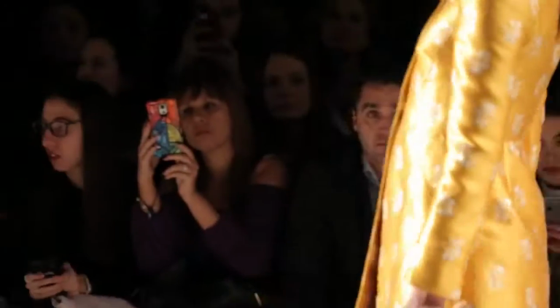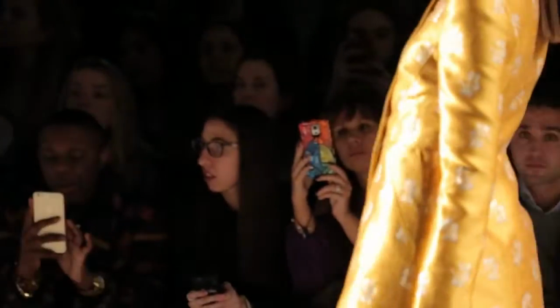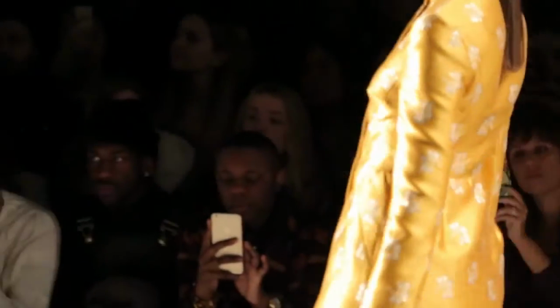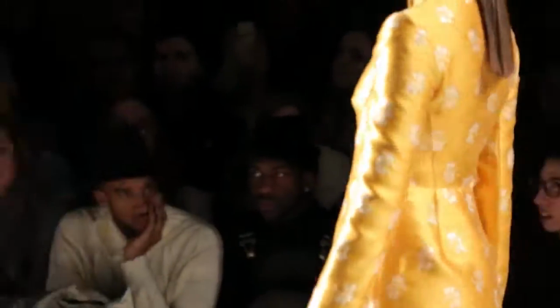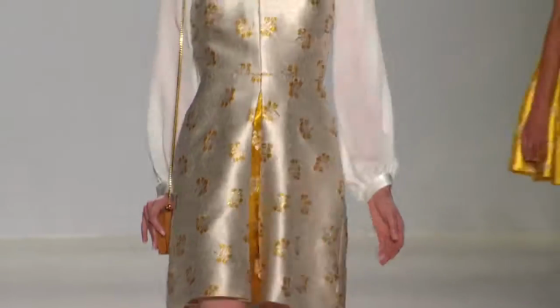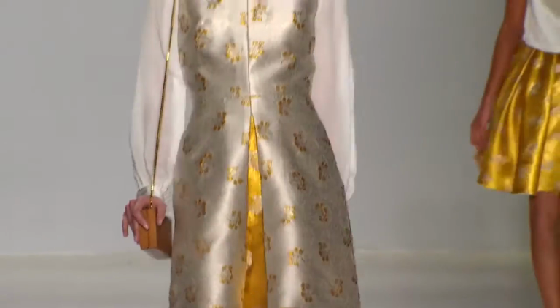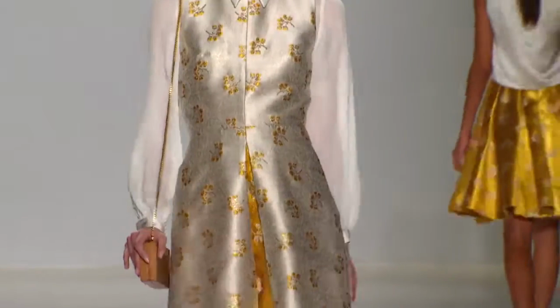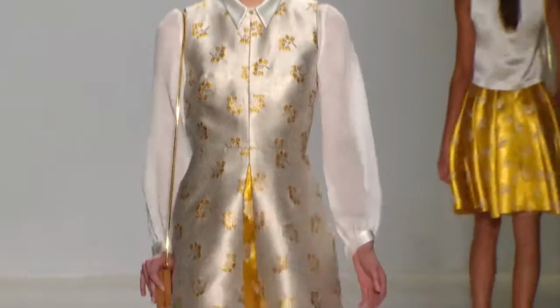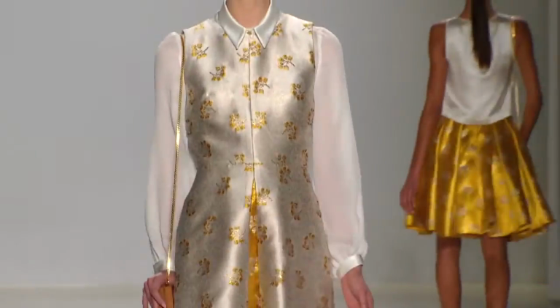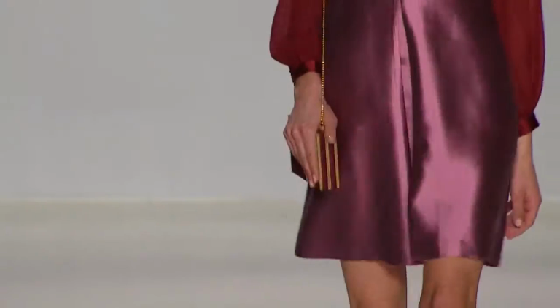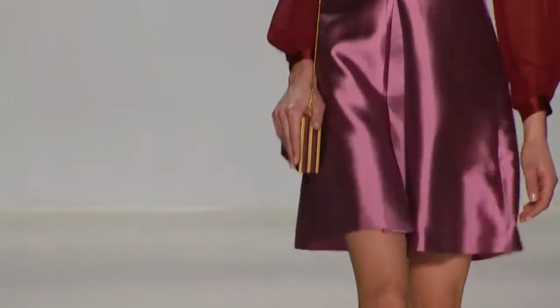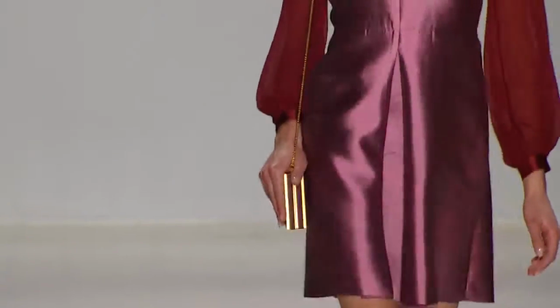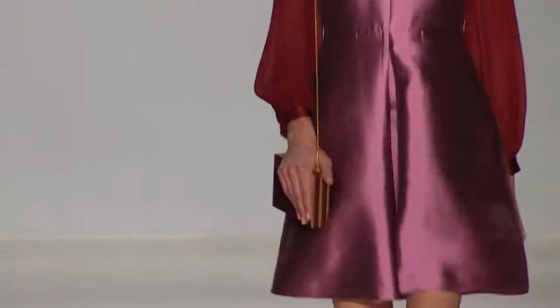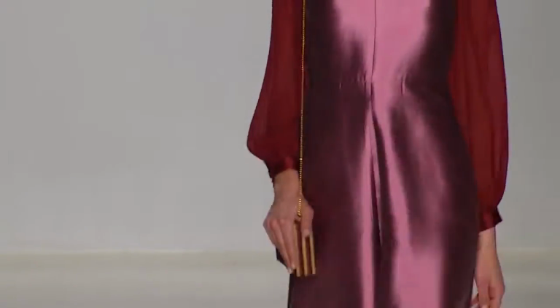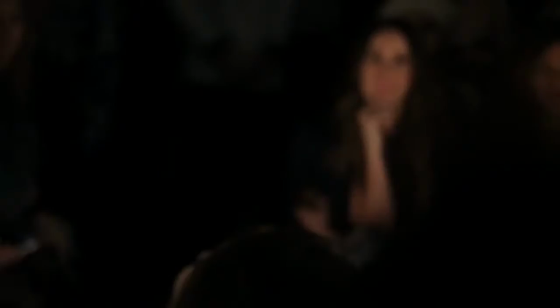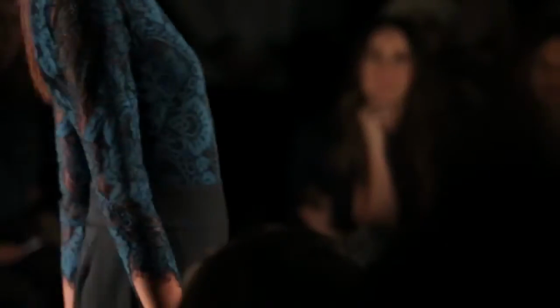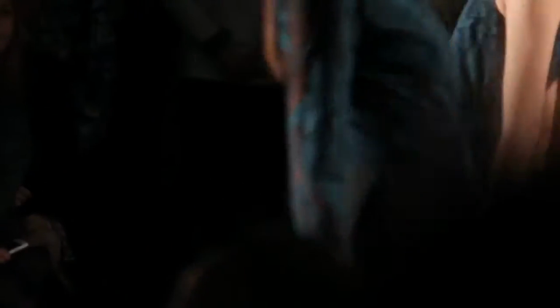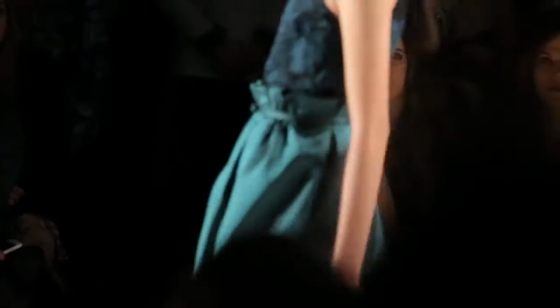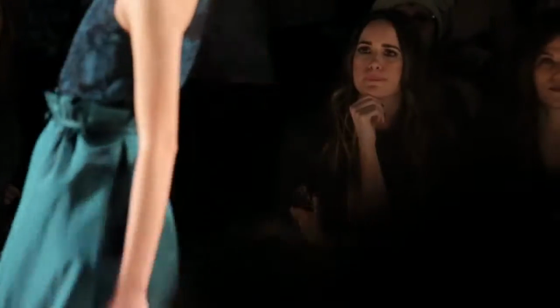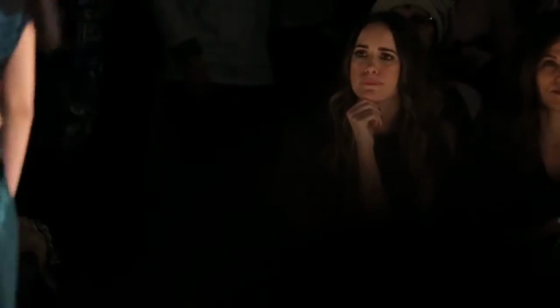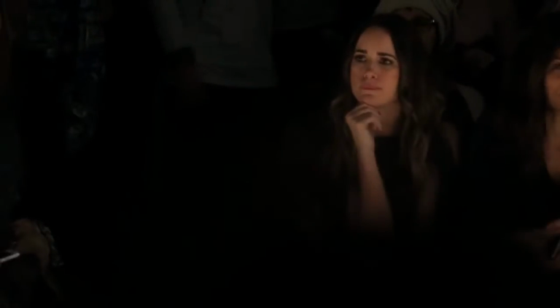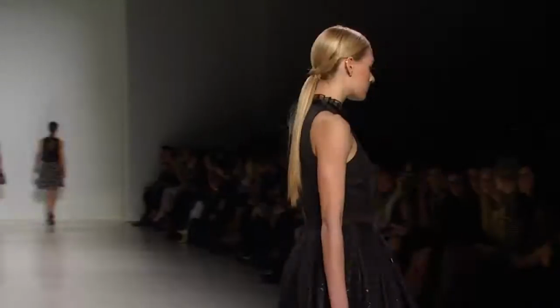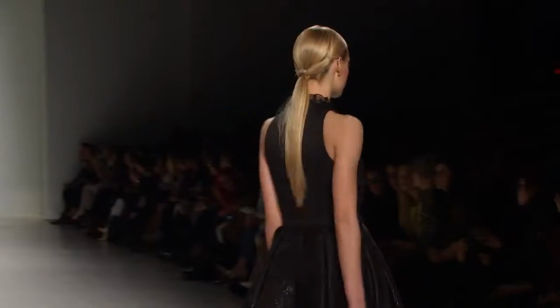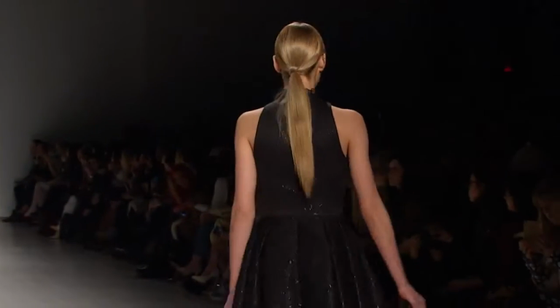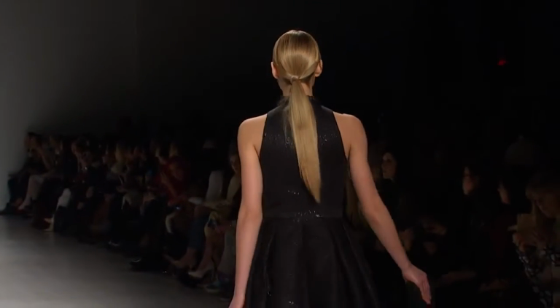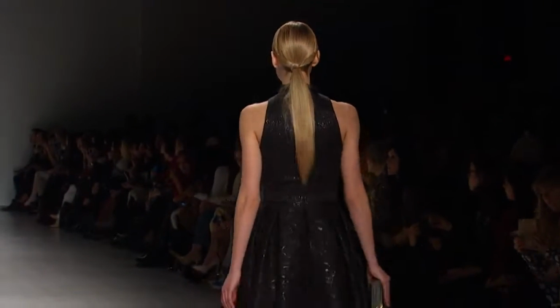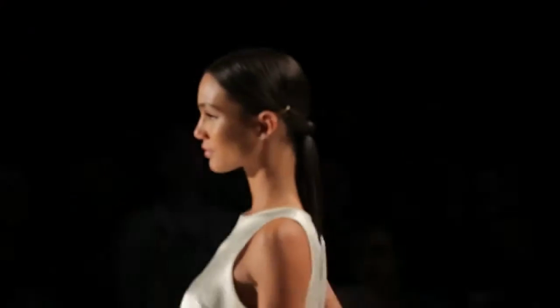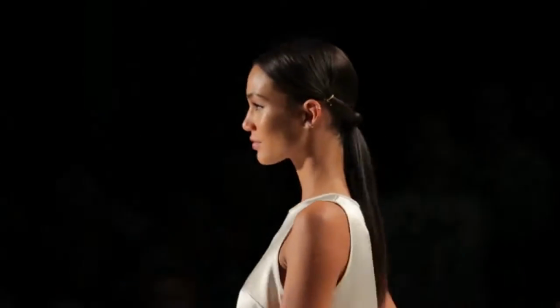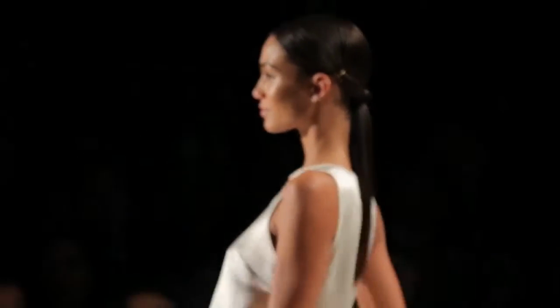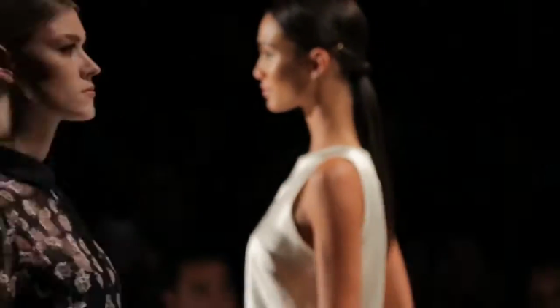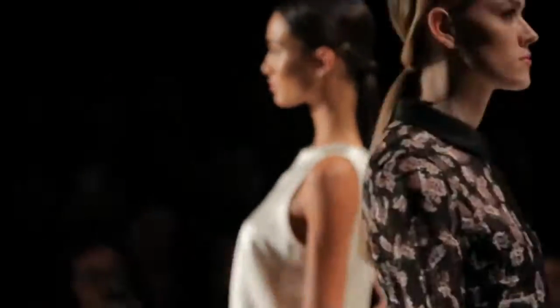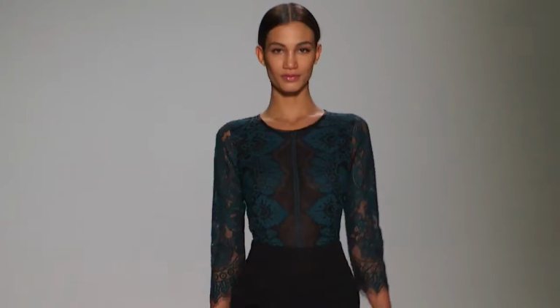The clothes had a regal air to them. We're talking maroons, soft pinks, teals, lots of black, and to go with that, Tresemme created a beautiful, very sleek hairstyle.